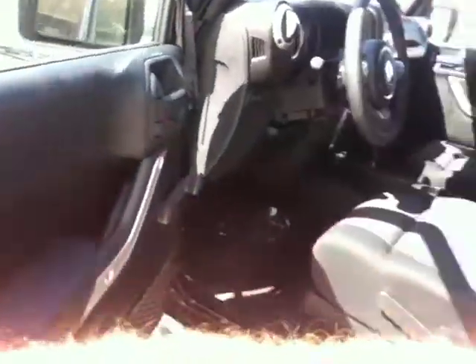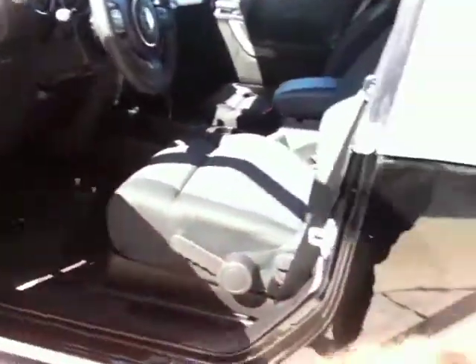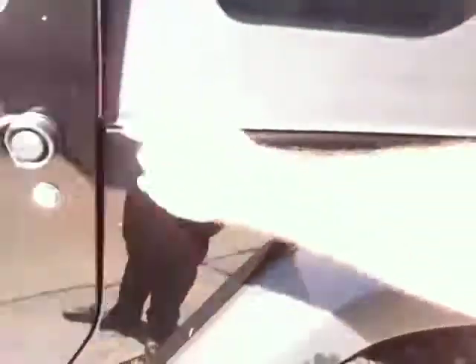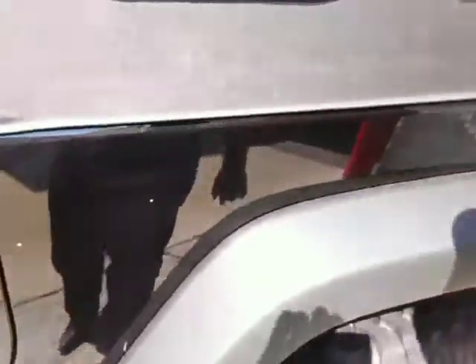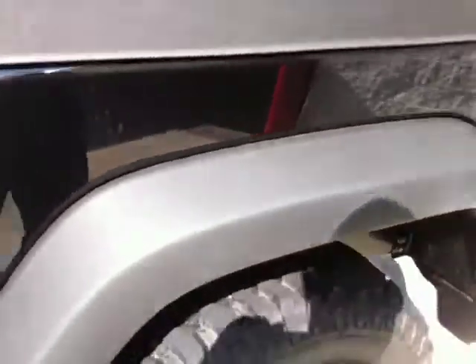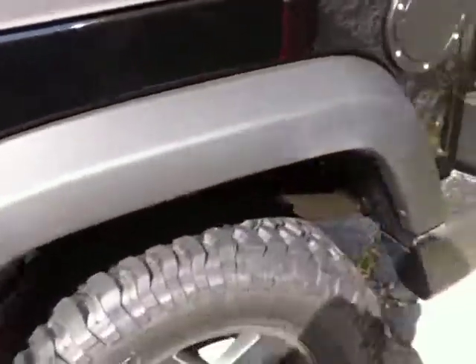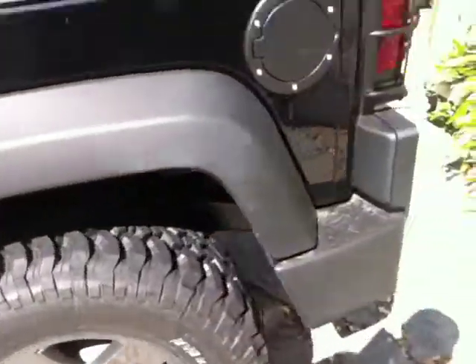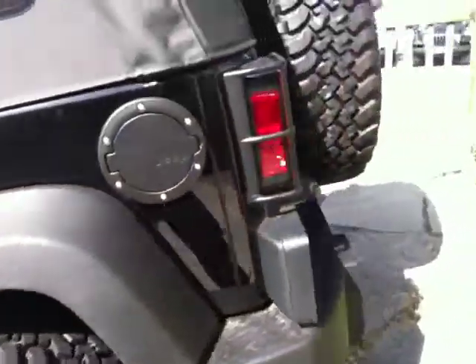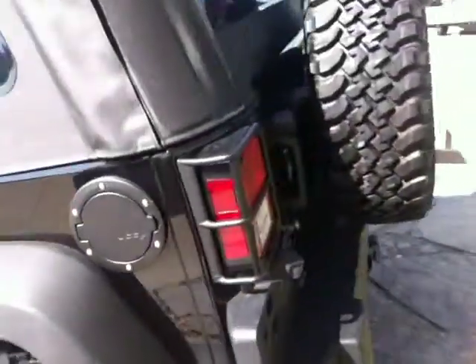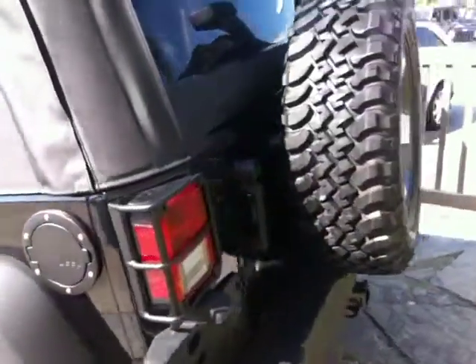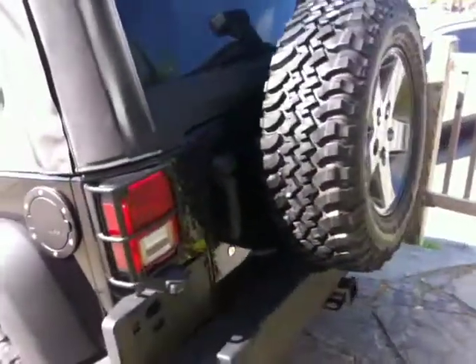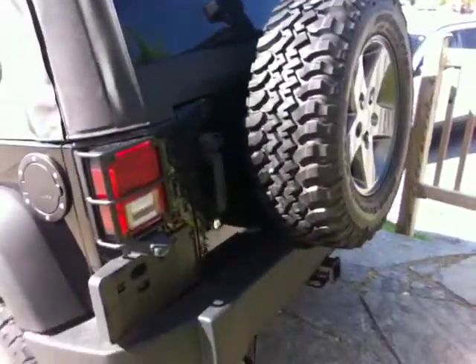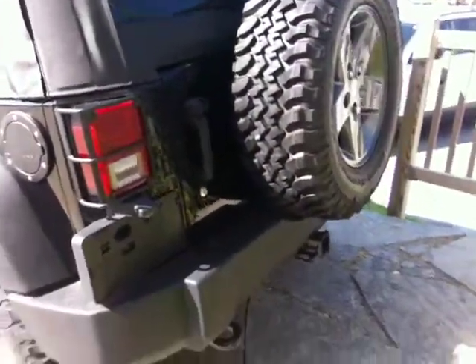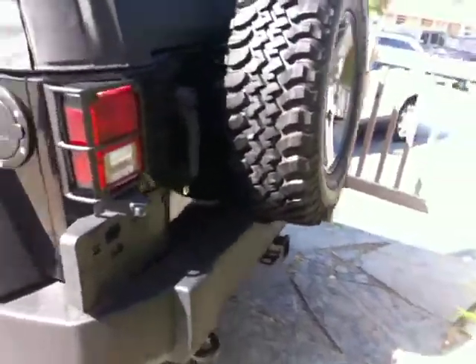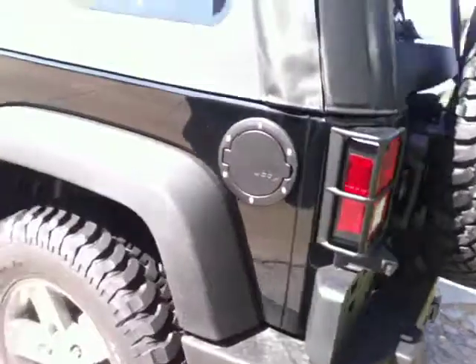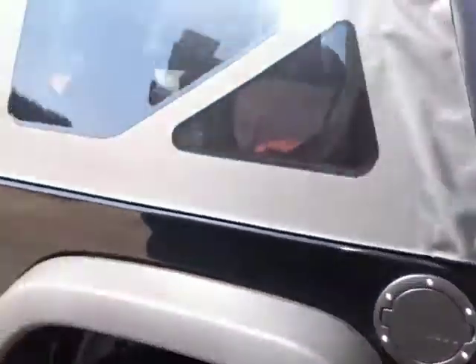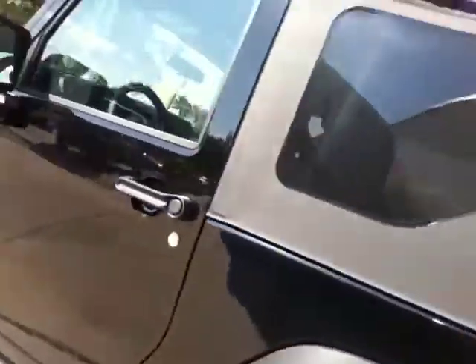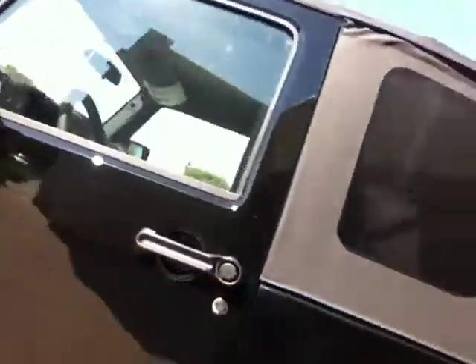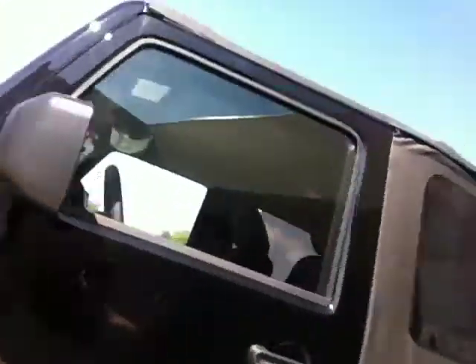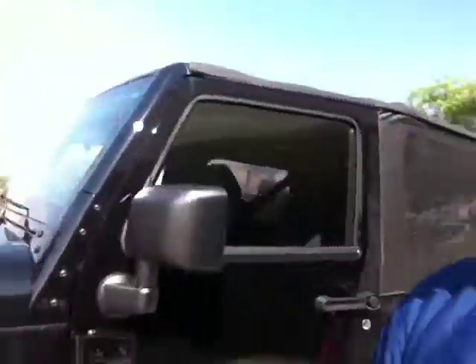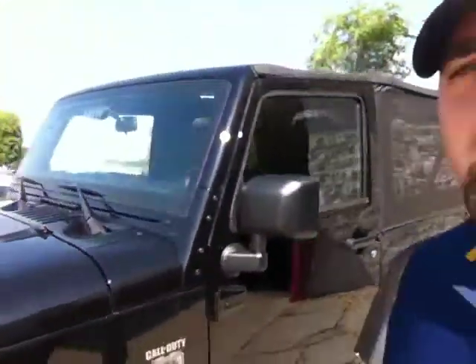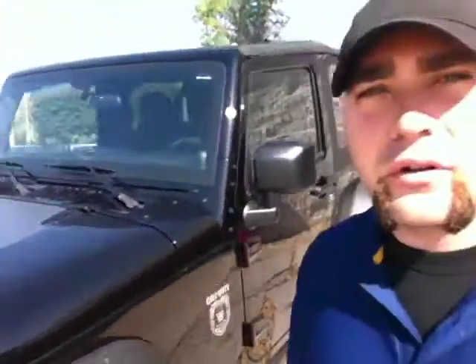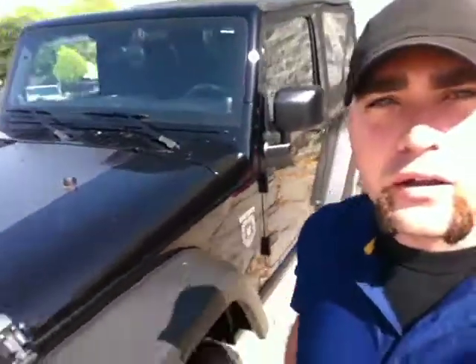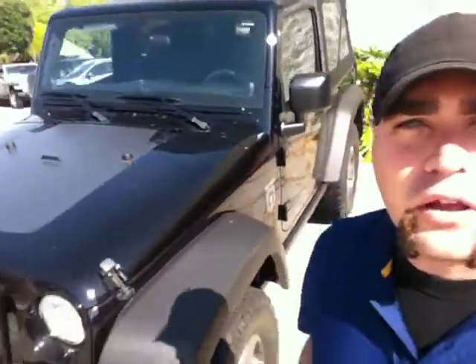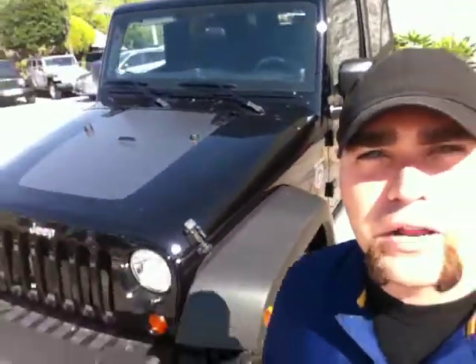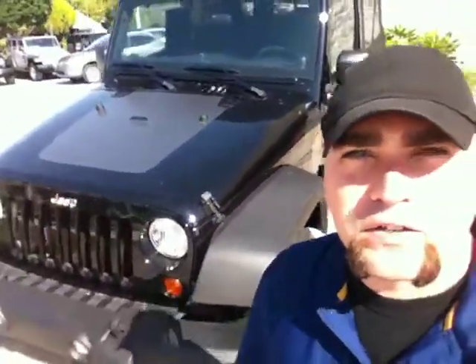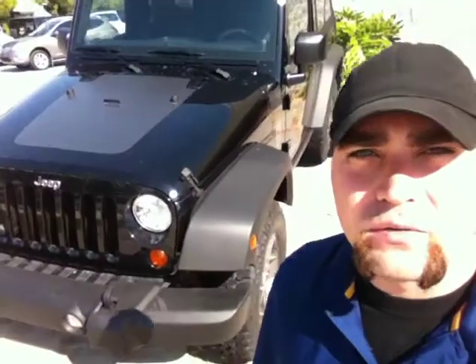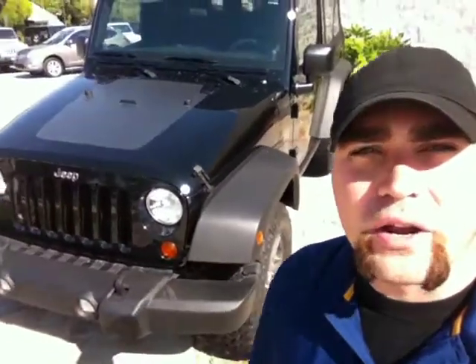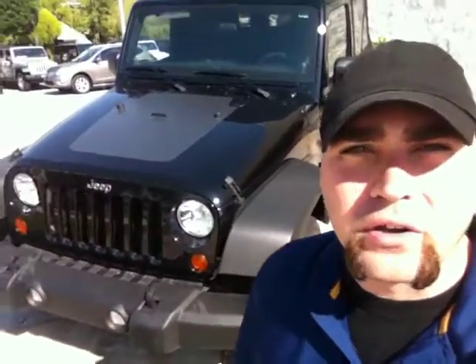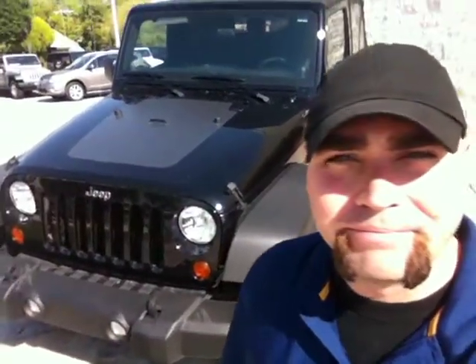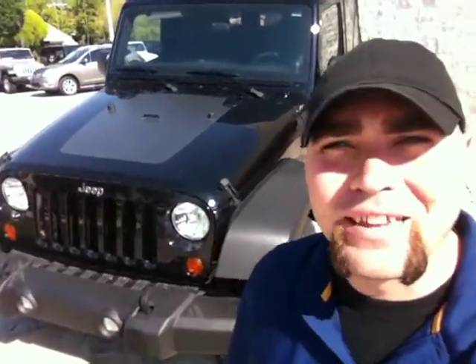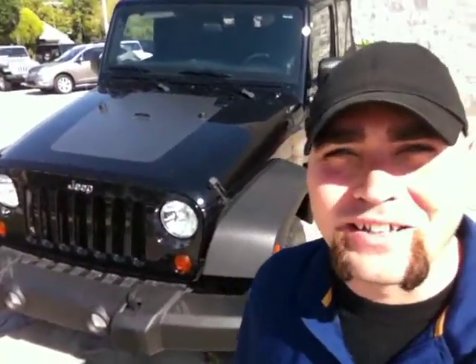We'd love to have you down for a test drive — you can give us a call at 863-299-1243. Once again my name is Travis with Dodge Chrysler Jeep of Winter Haven and we'd love to have you down to see this awesome Jeep Wrangler Rubicon. Have a great day.